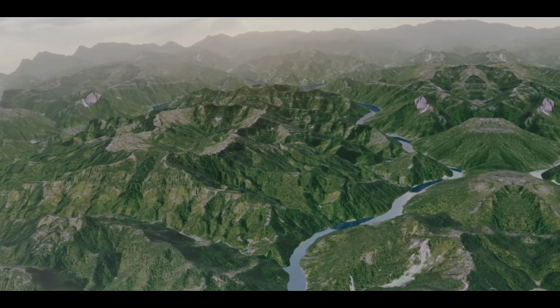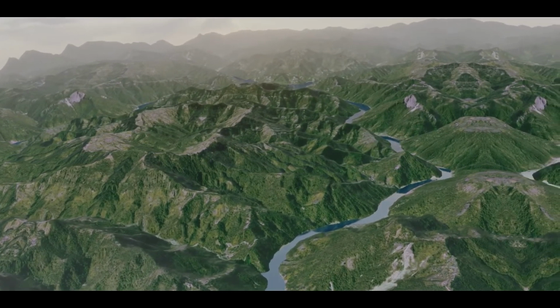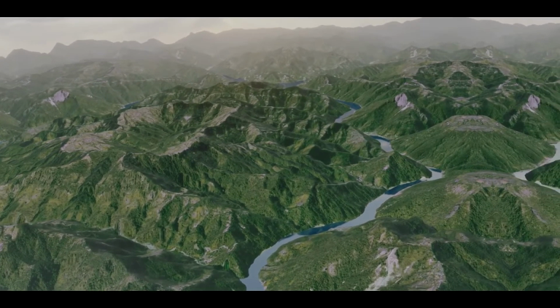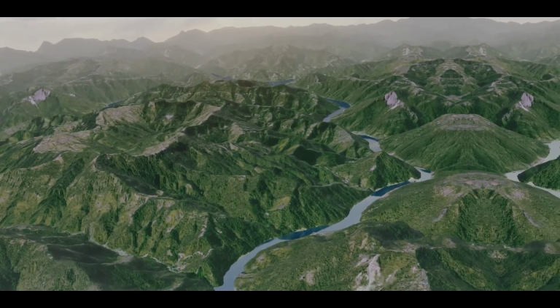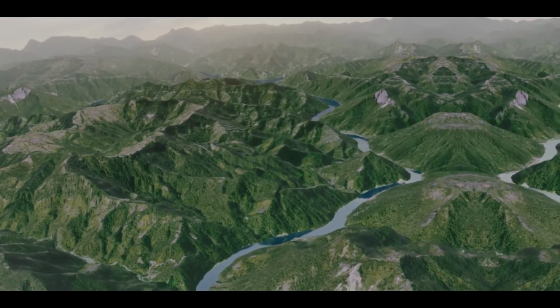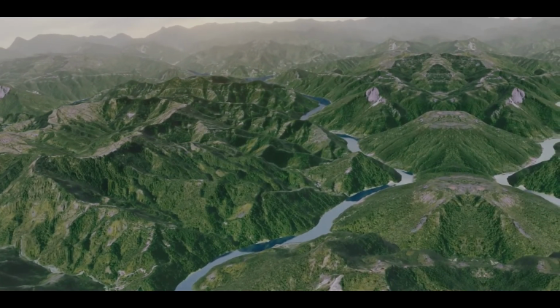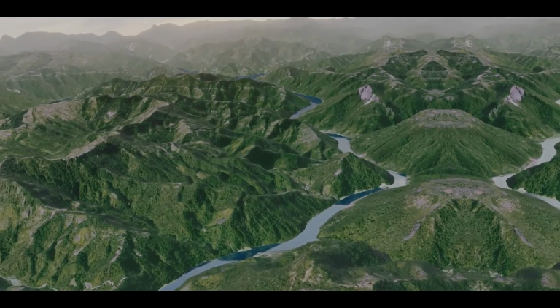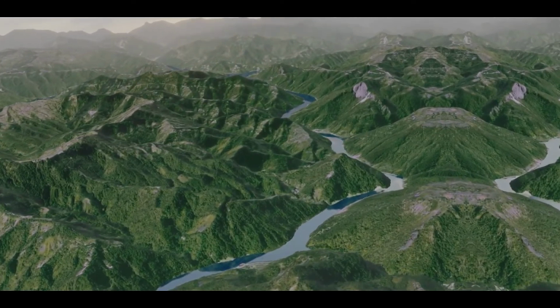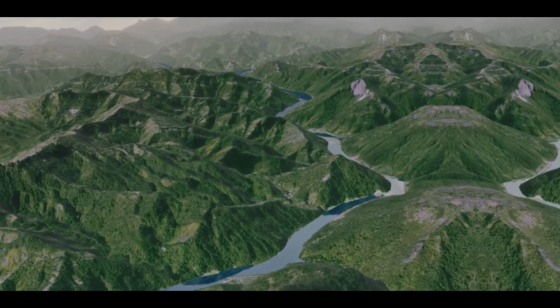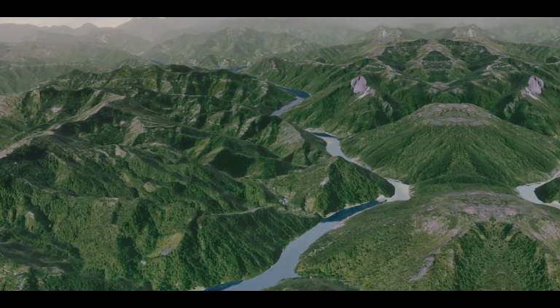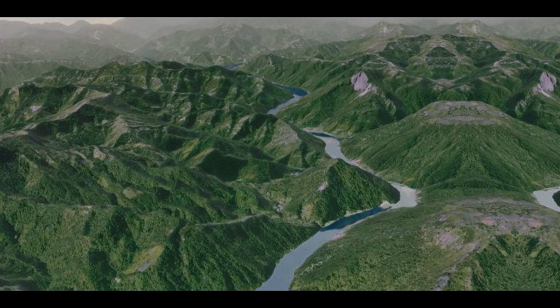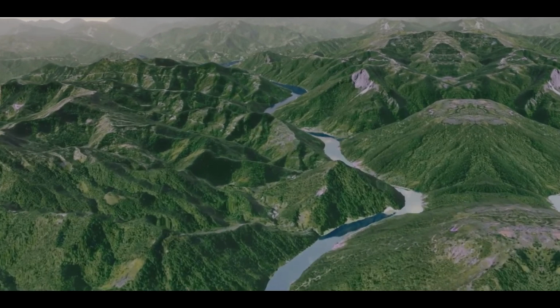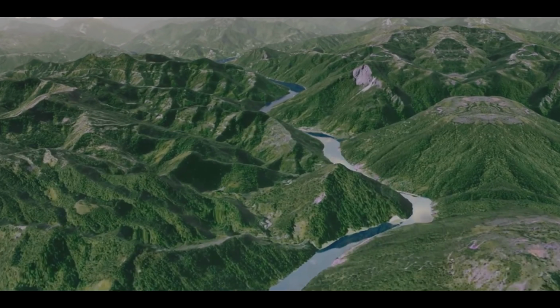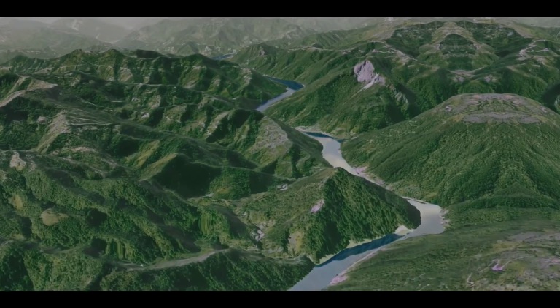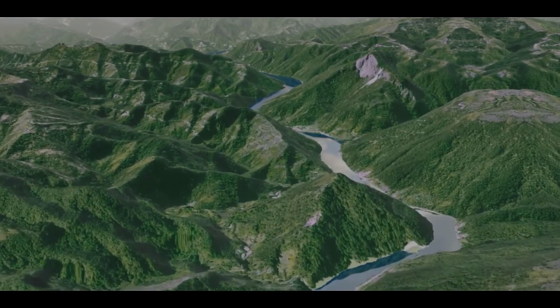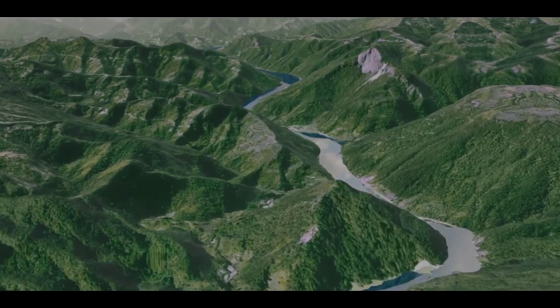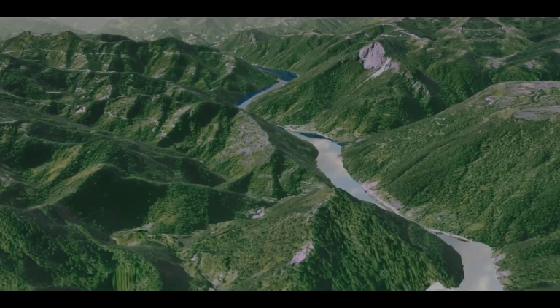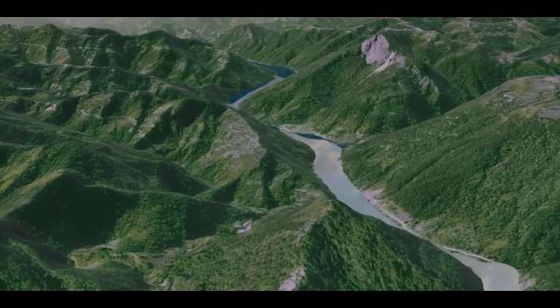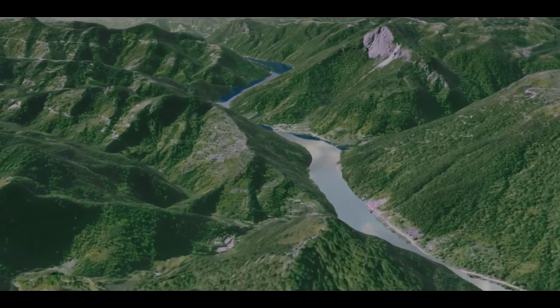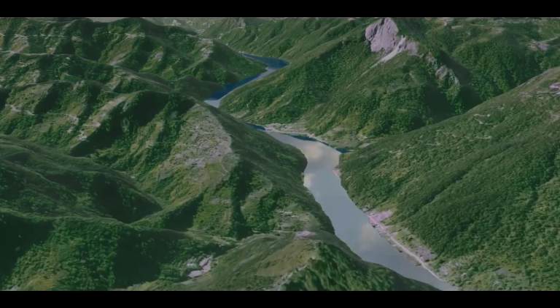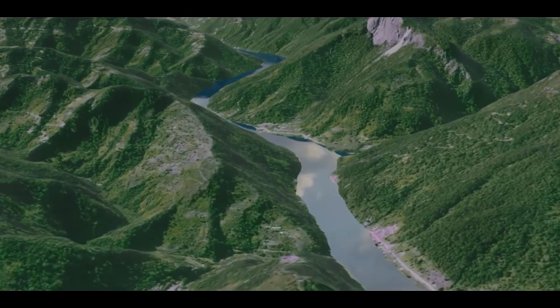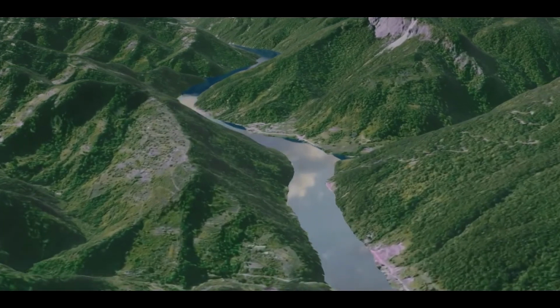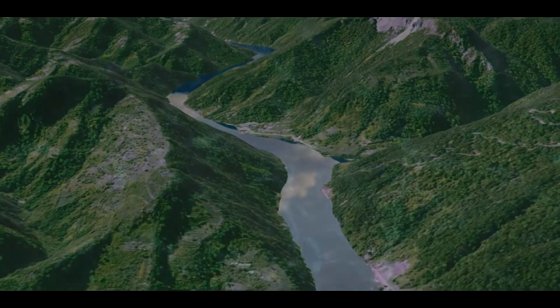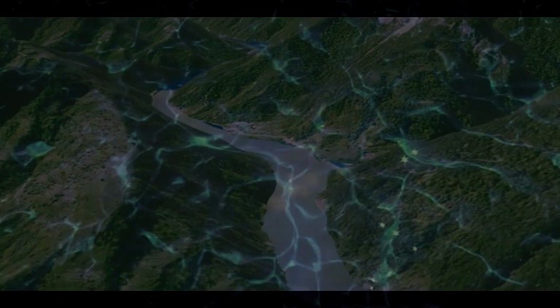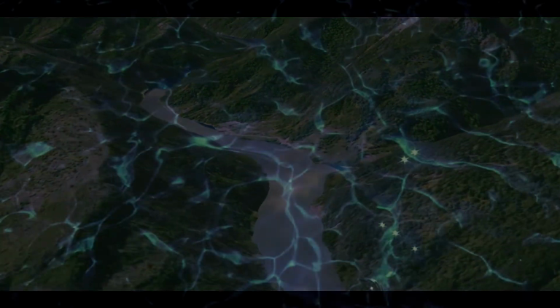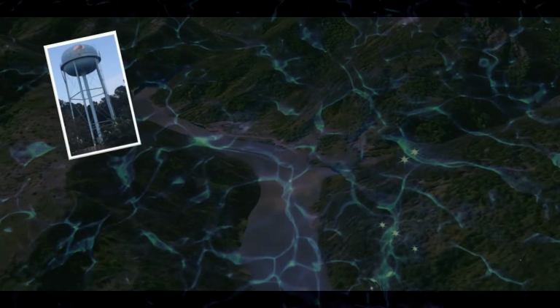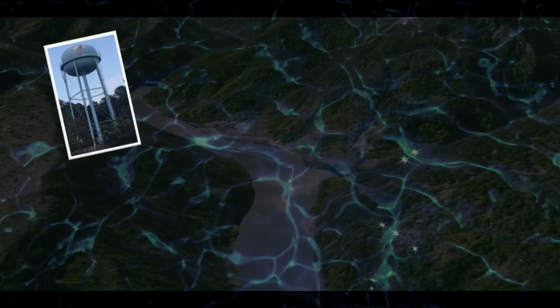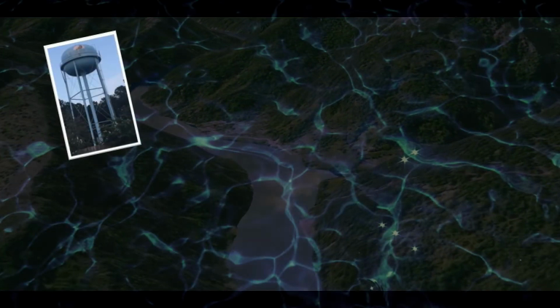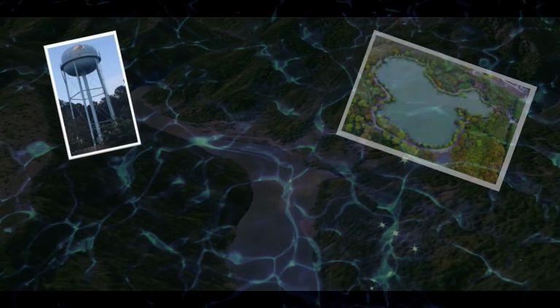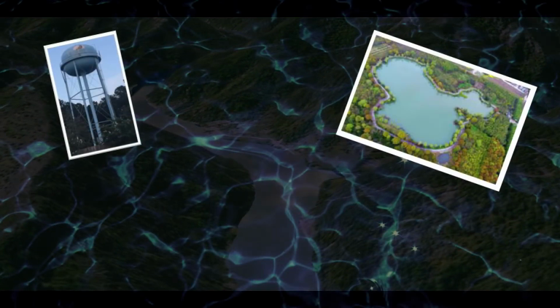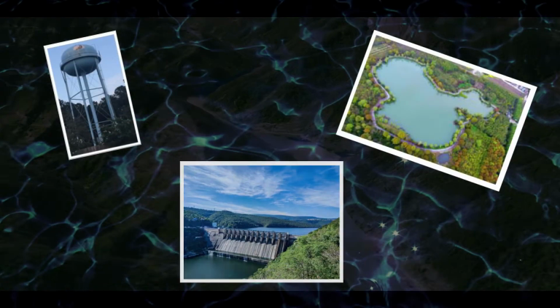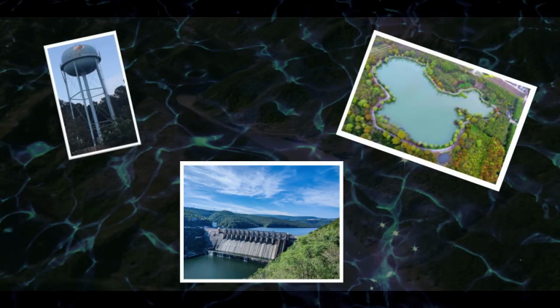From ancient times humans had been improving water storage. There are mainly three types of large manmade water storage structures: water tower, artificial lake, and river dam.